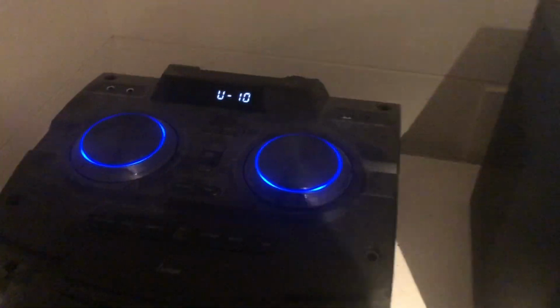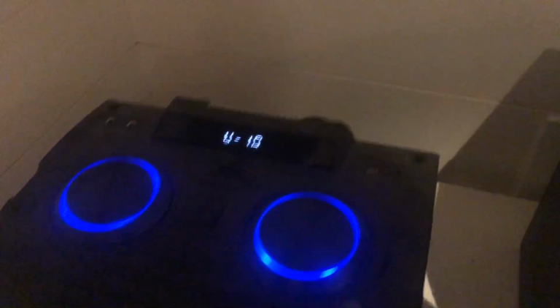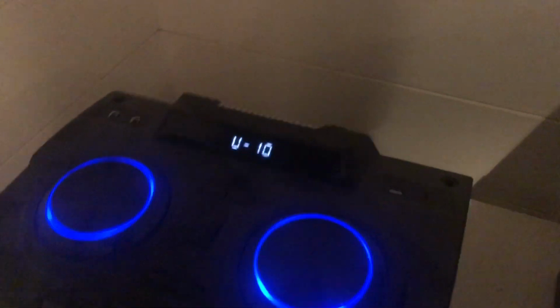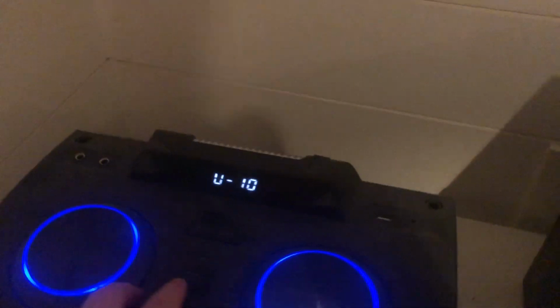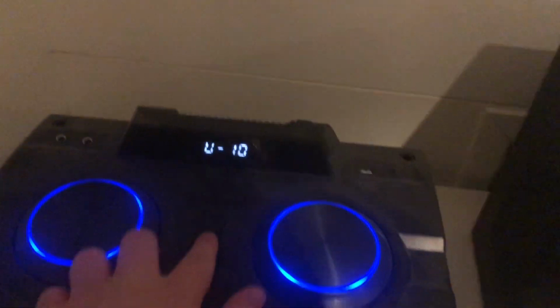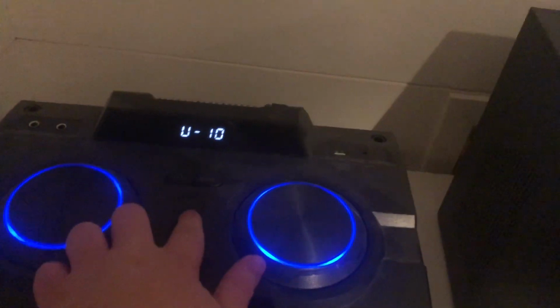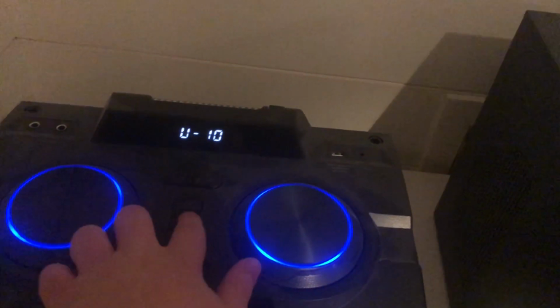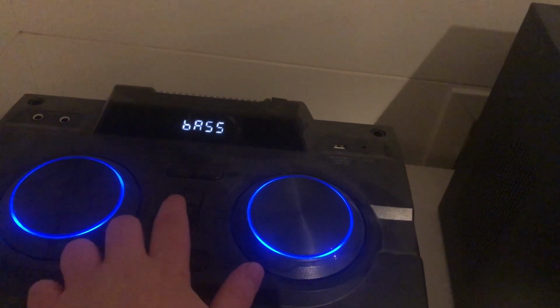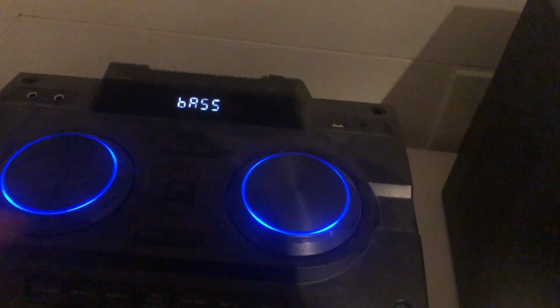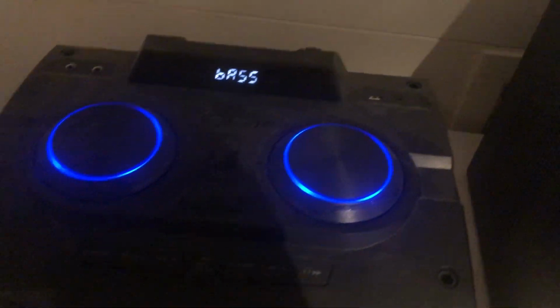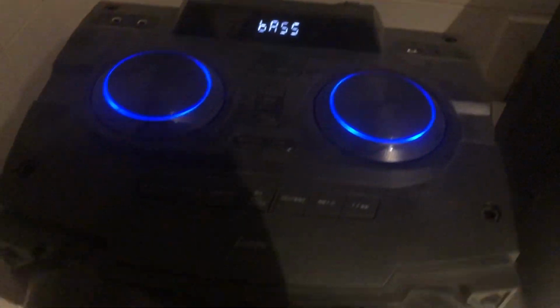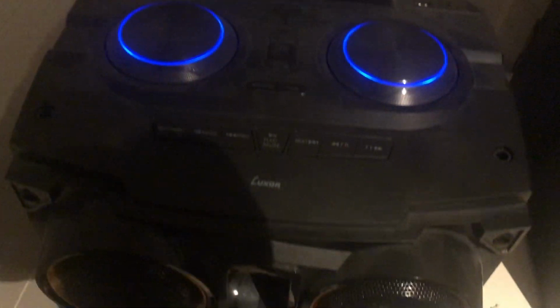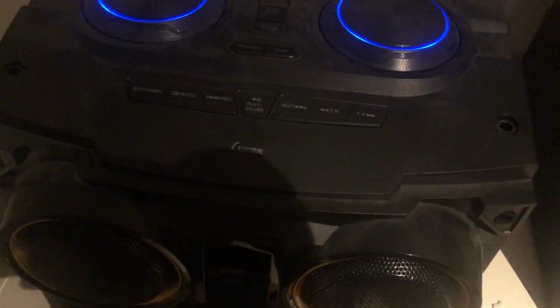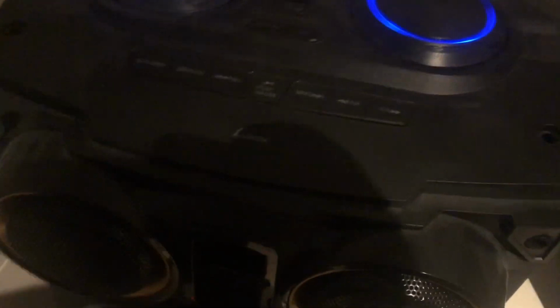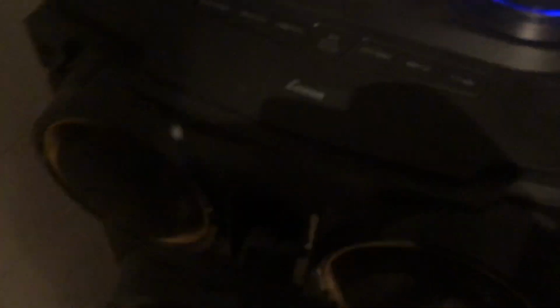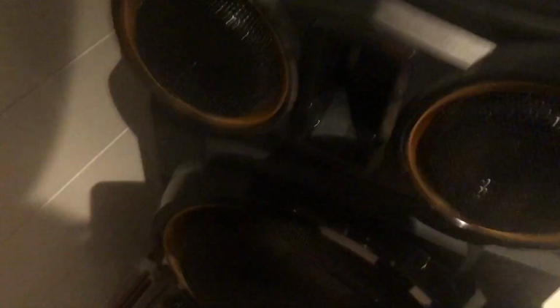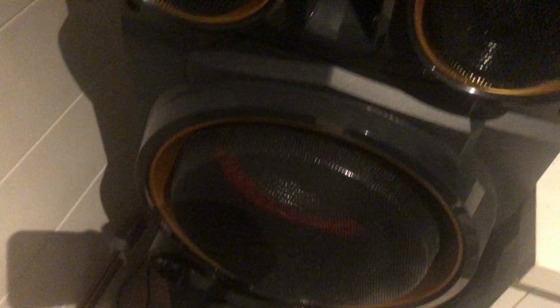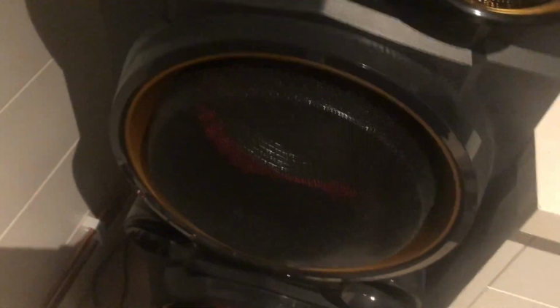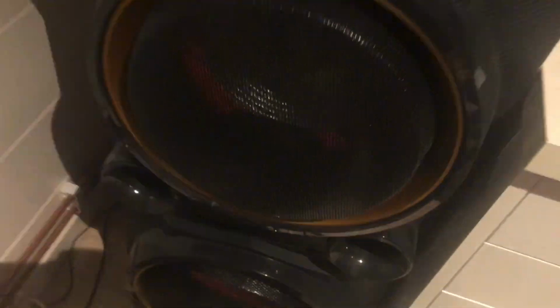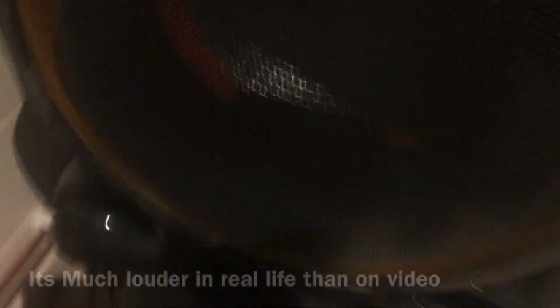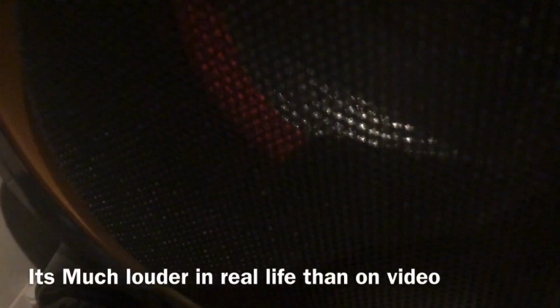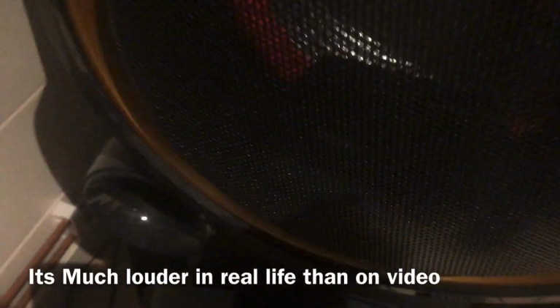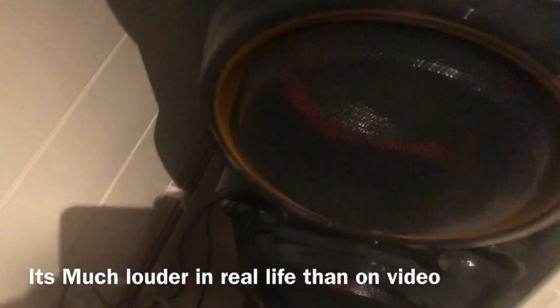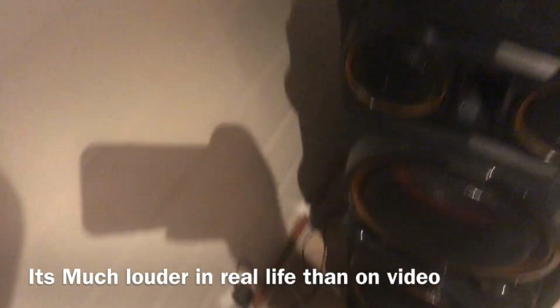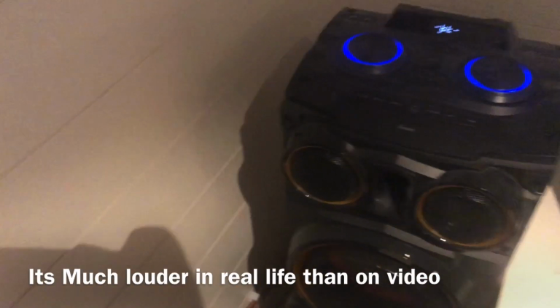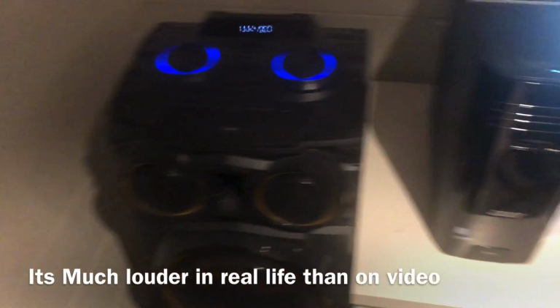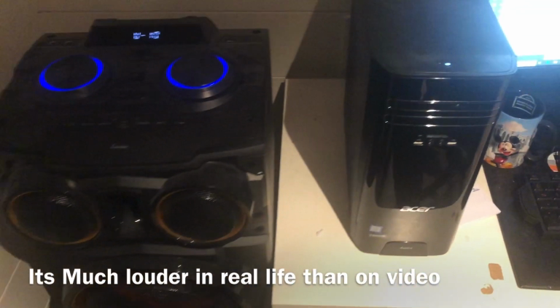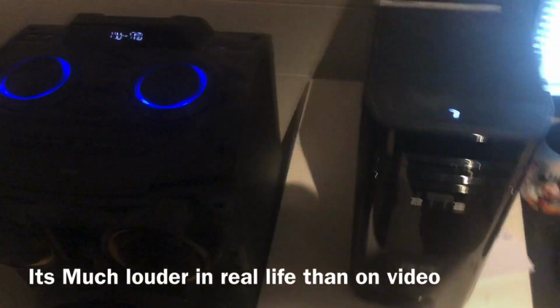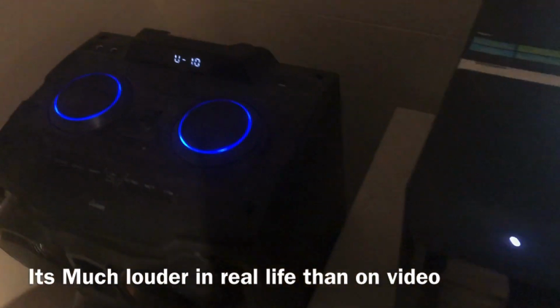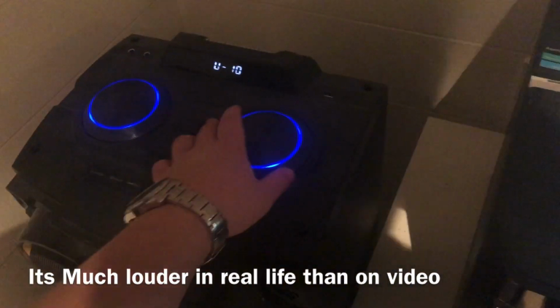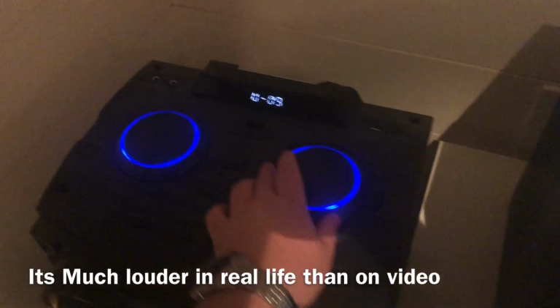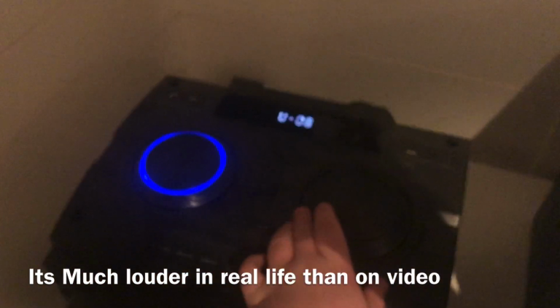And let's try the mega bass mode. As you can hear, the bass turns much louder. And I need to turn it down because it's very loud.